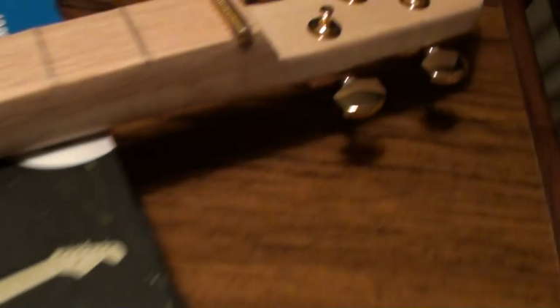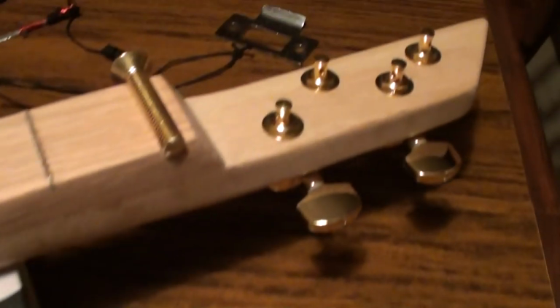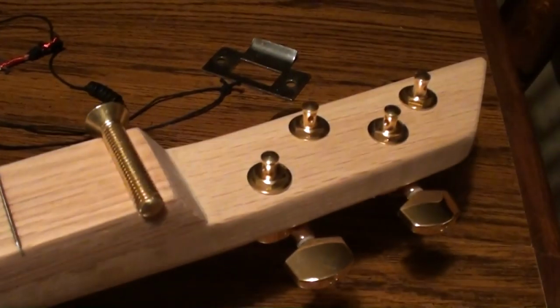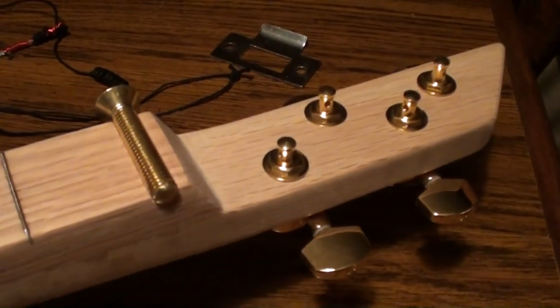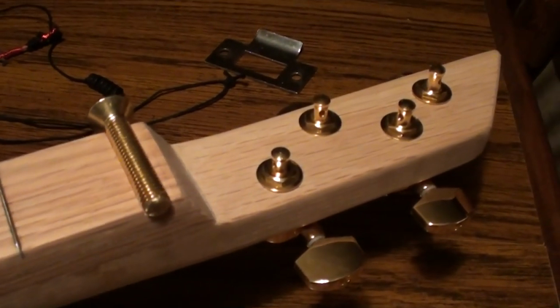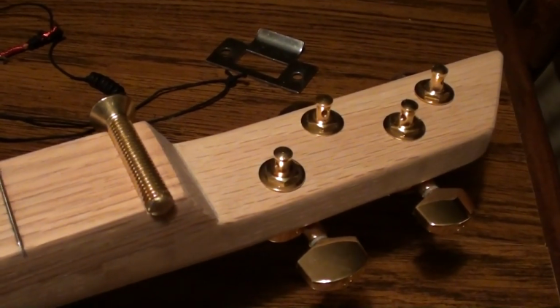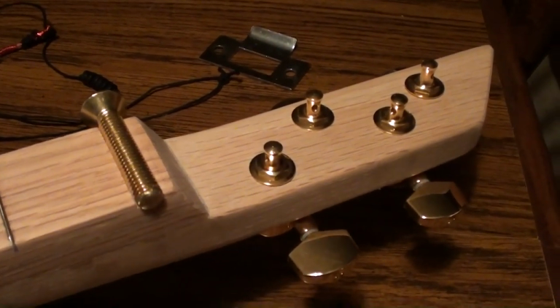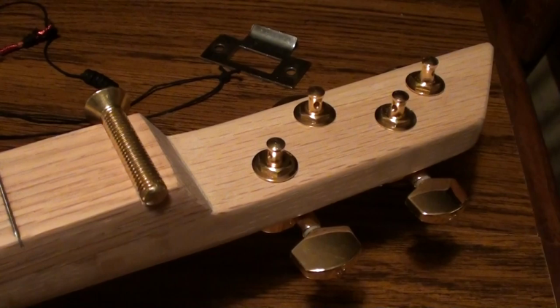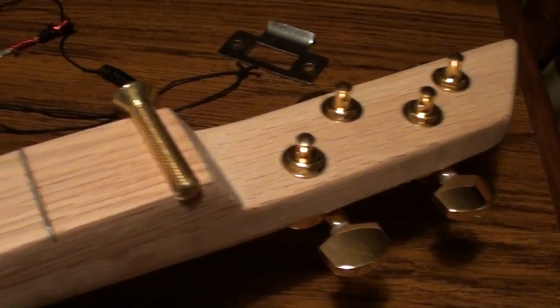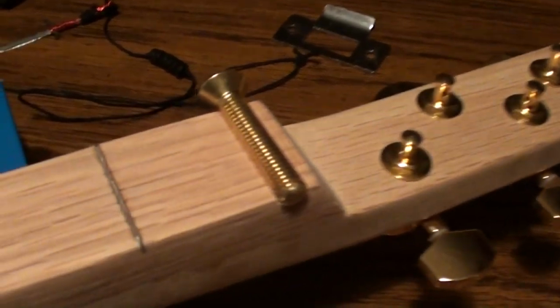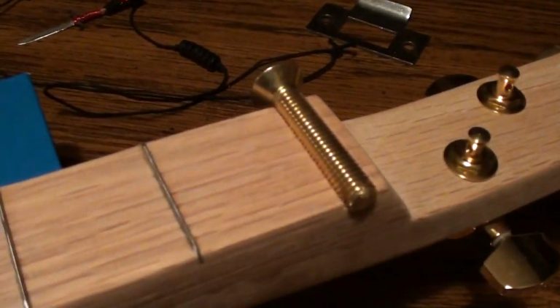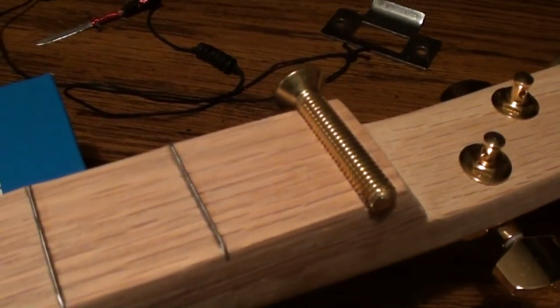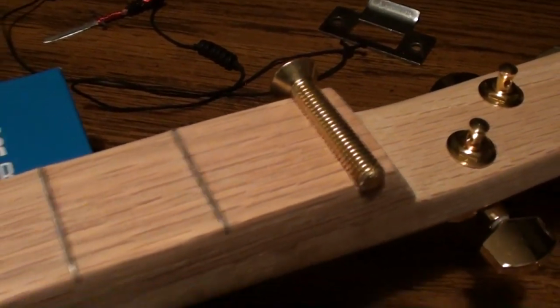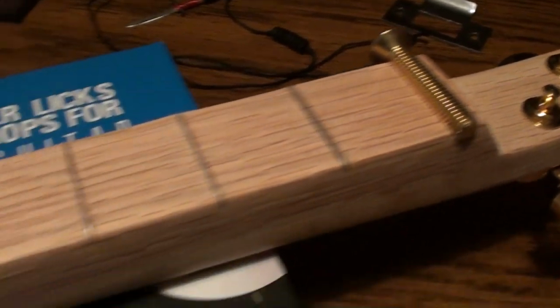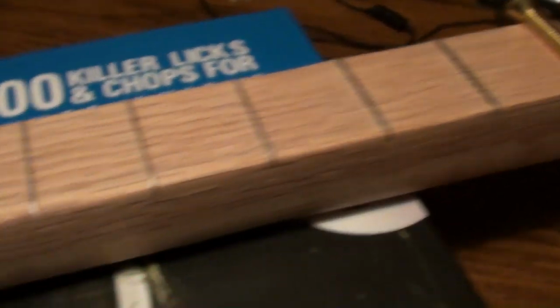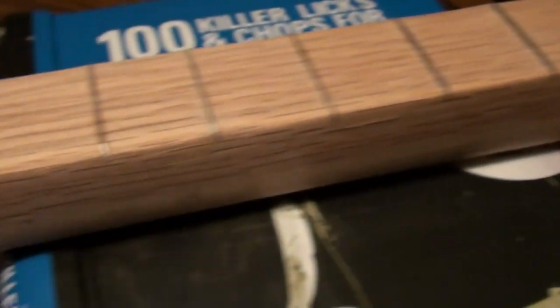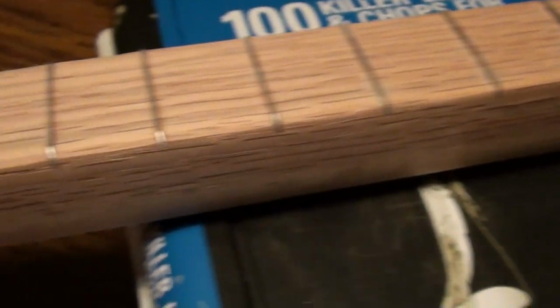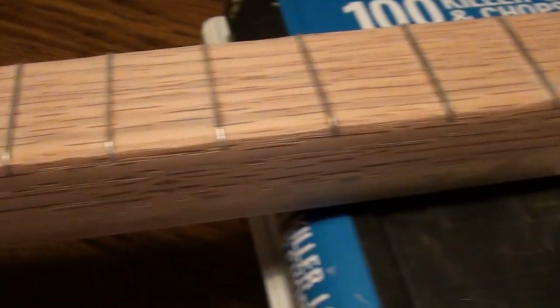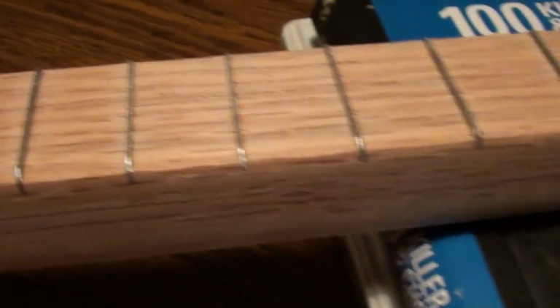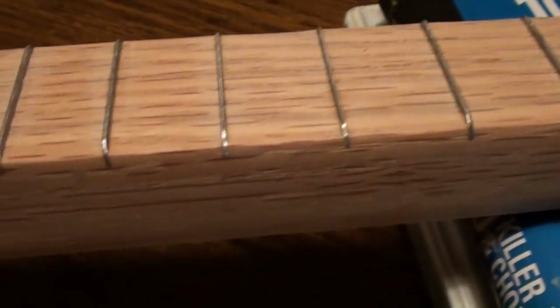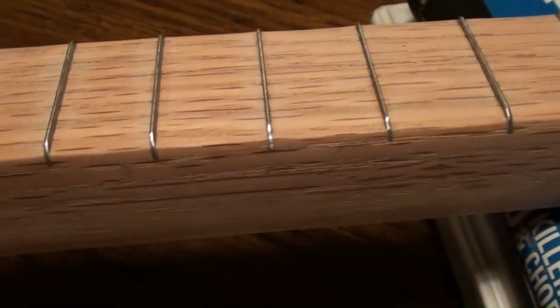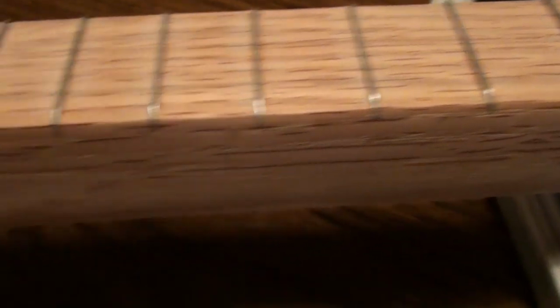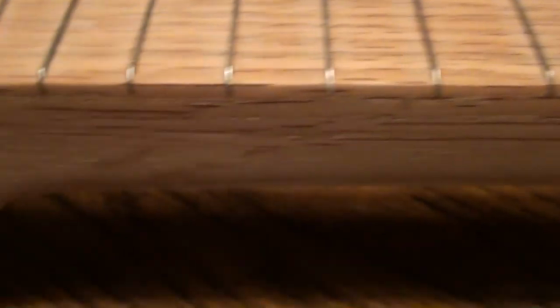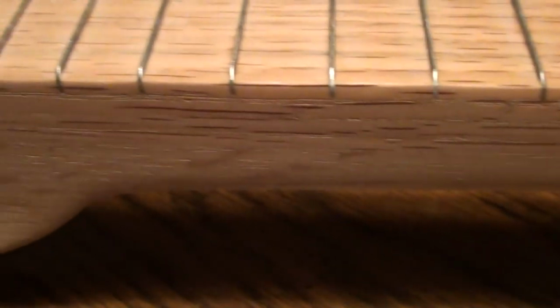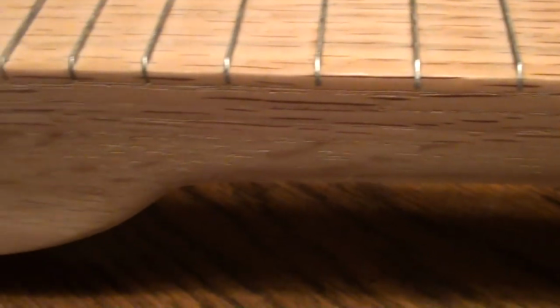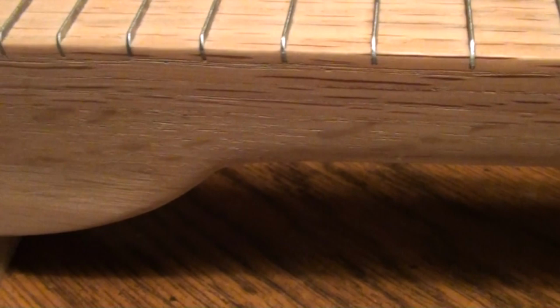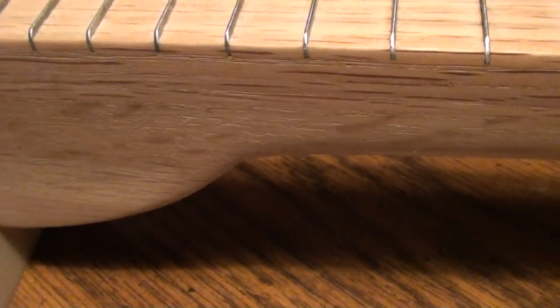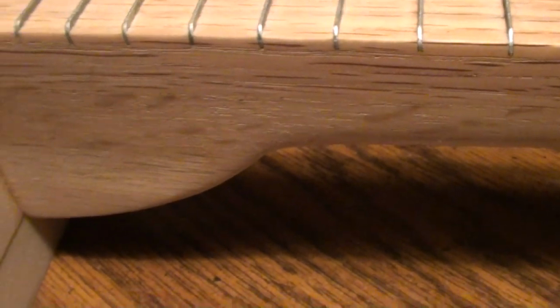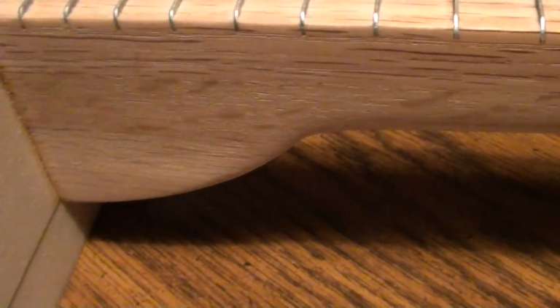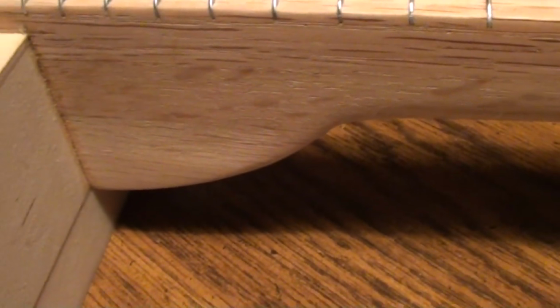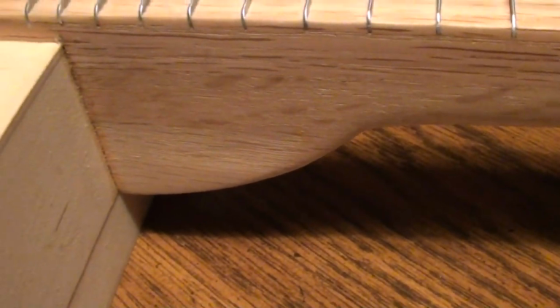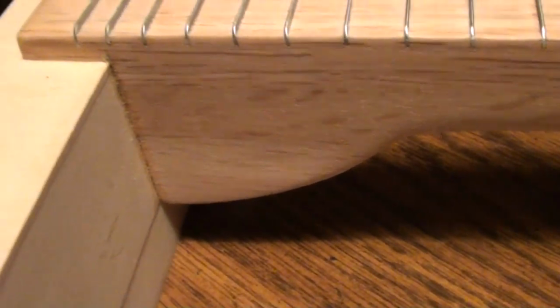And you can see I've got the tuners in there and the nut in there, and the neck is starting to look pretty smooth as you can see.